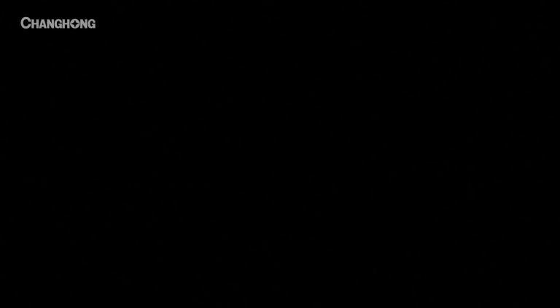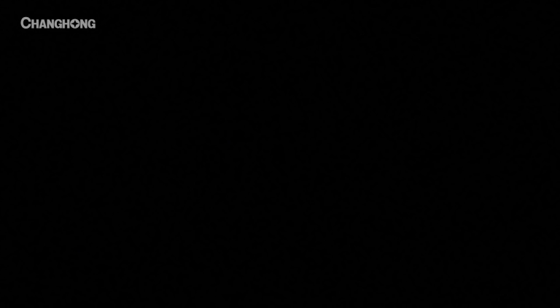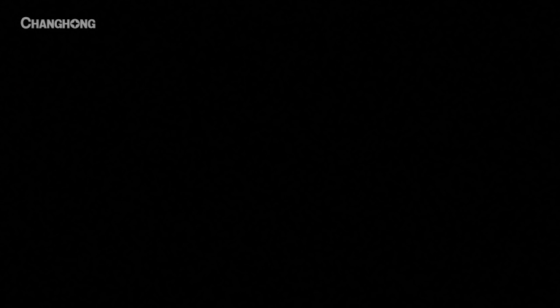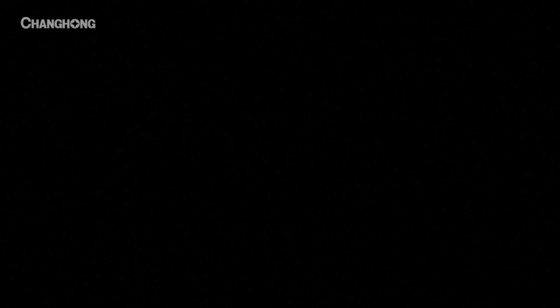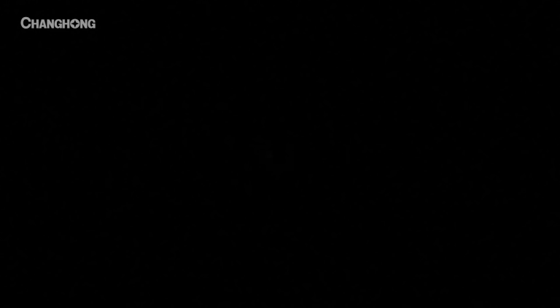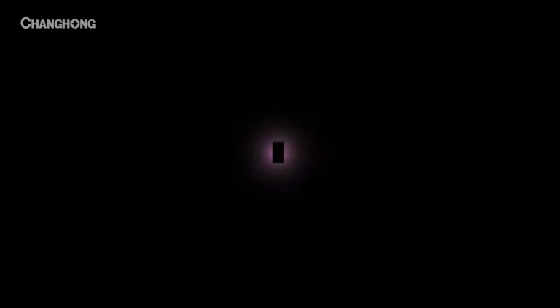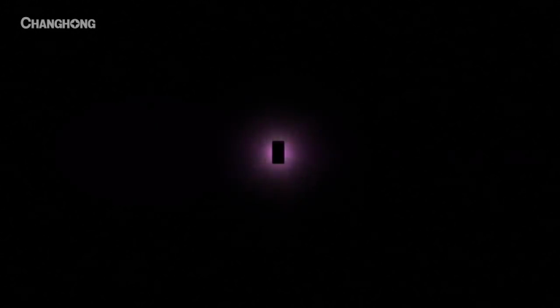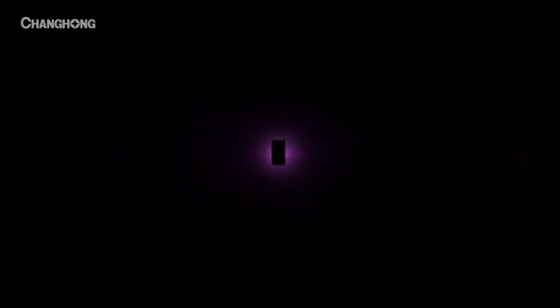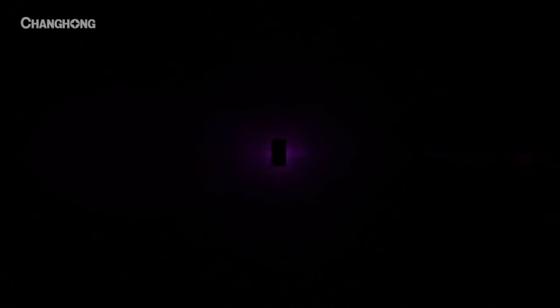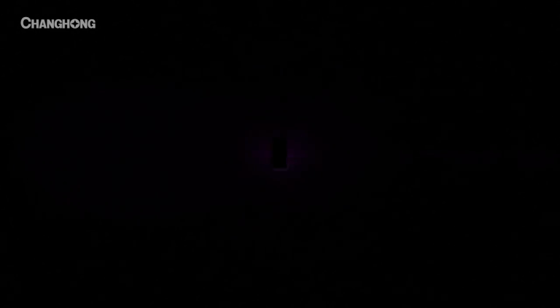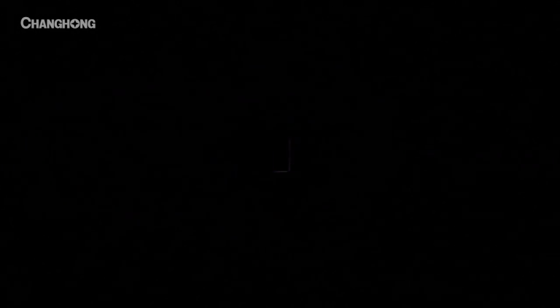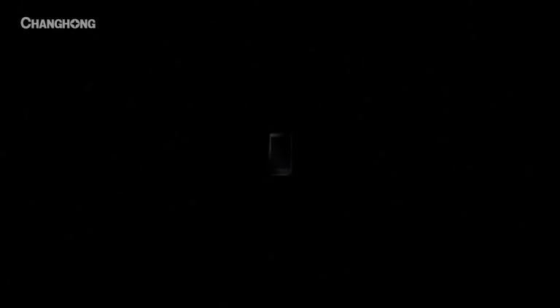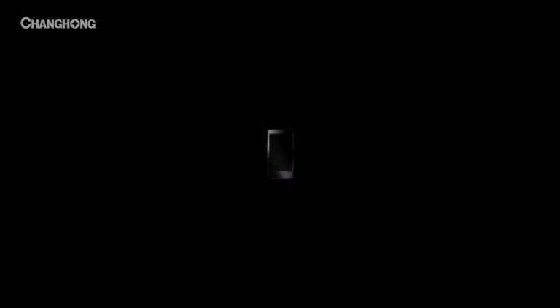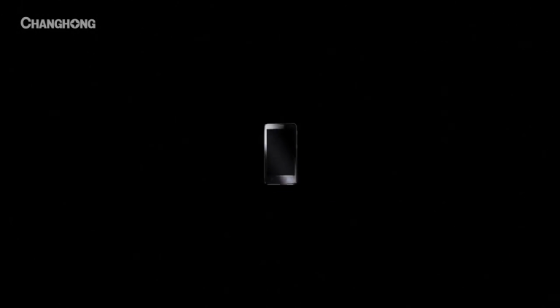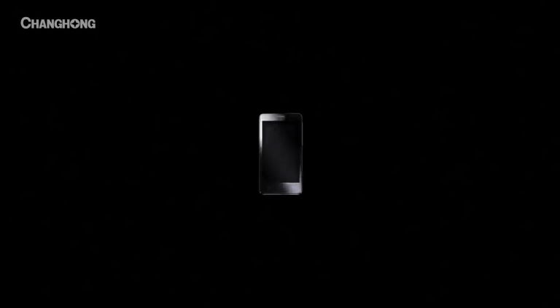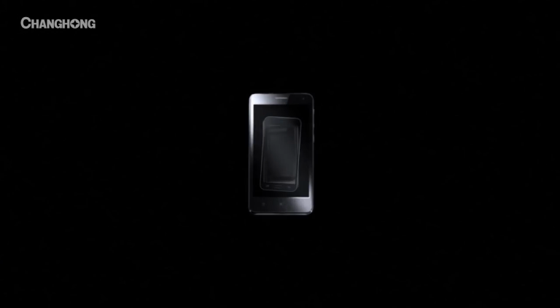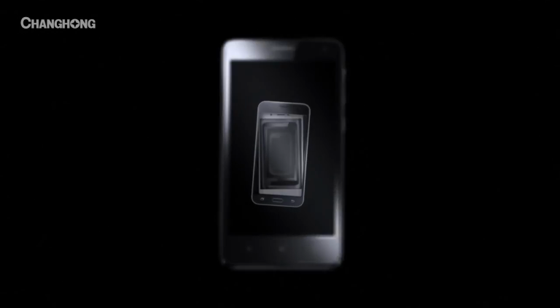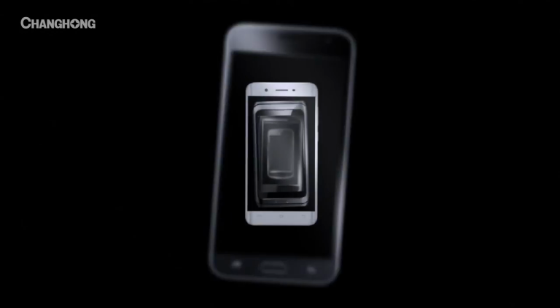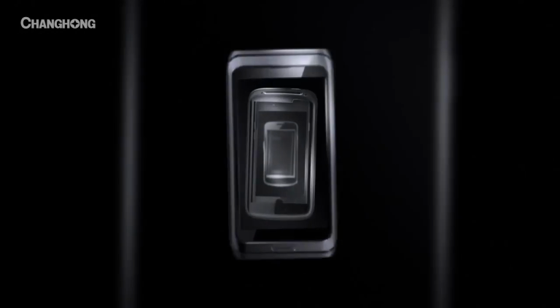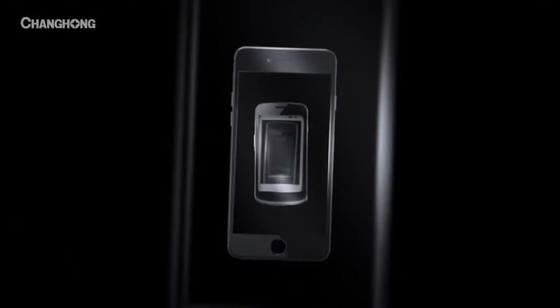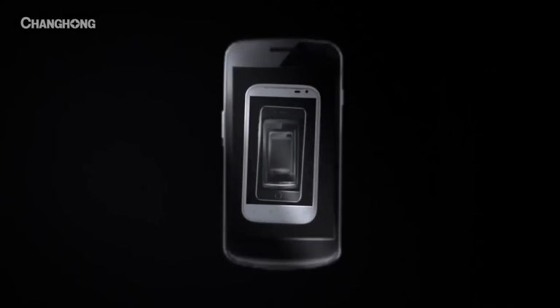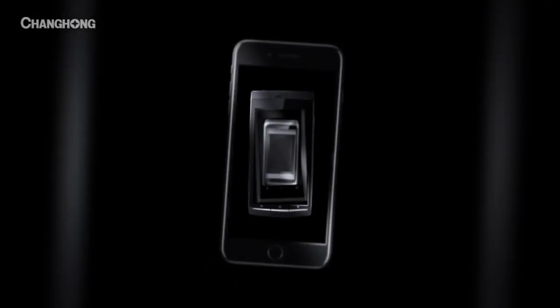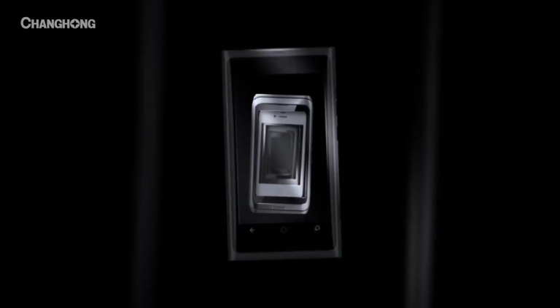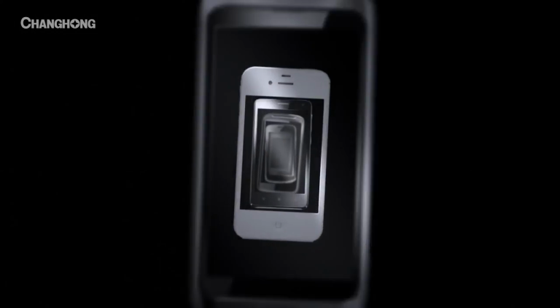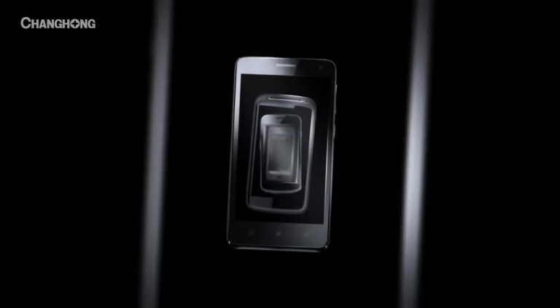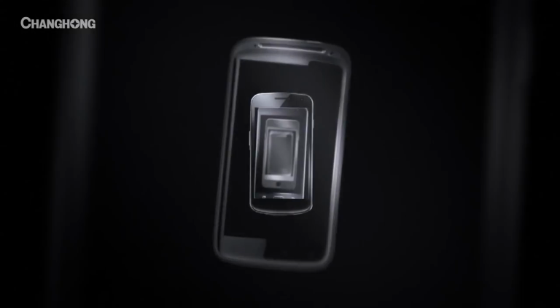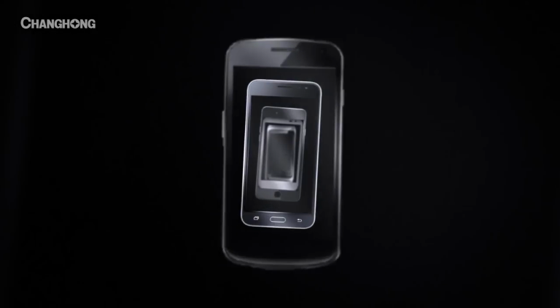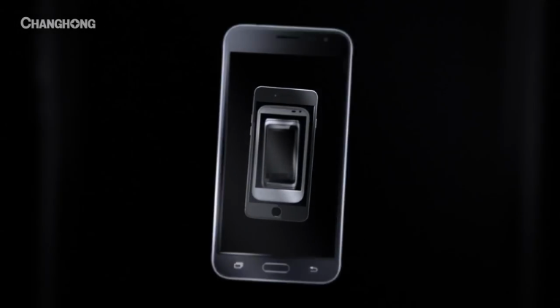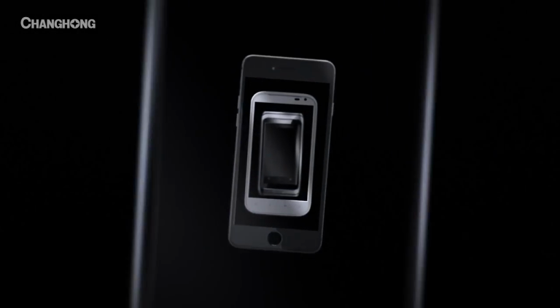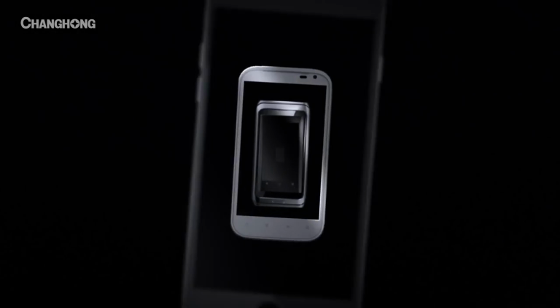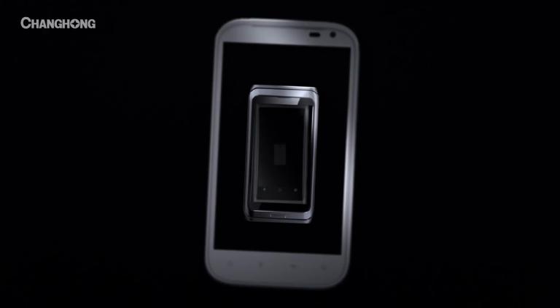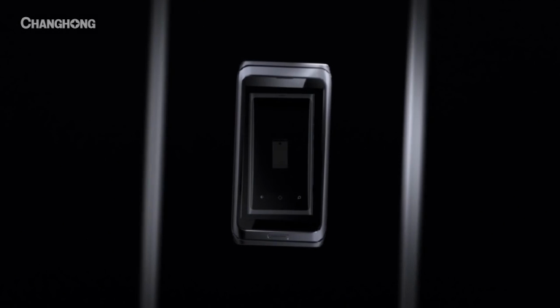Remember how exciting a new phone used to be? Sure, smartphones keep getting better. But better — is it good enough?